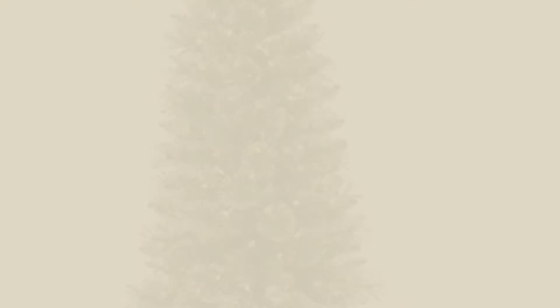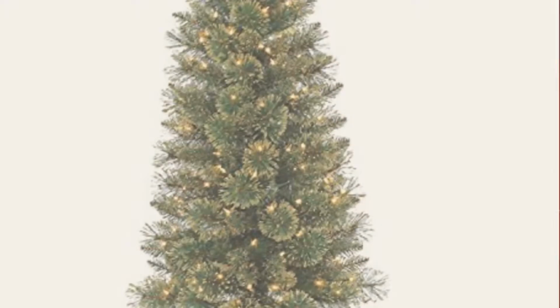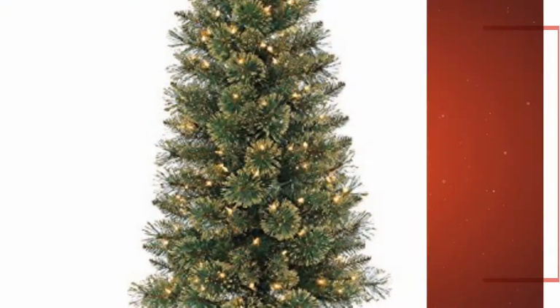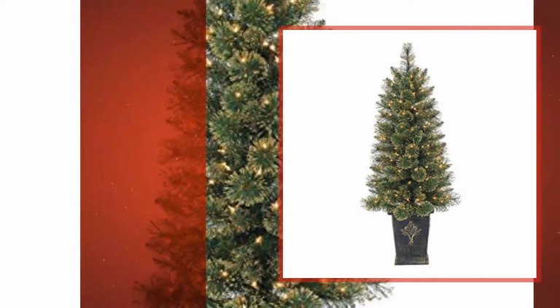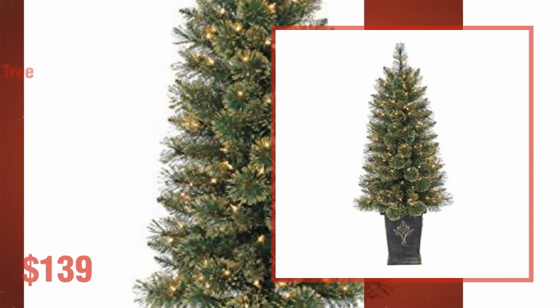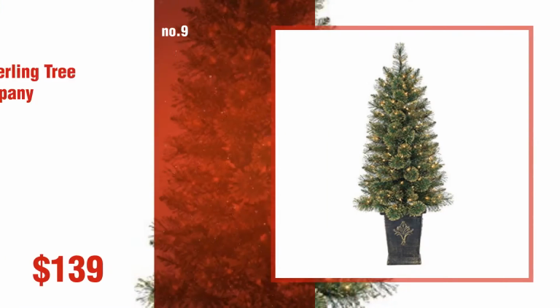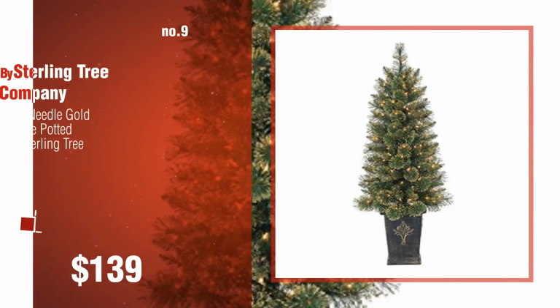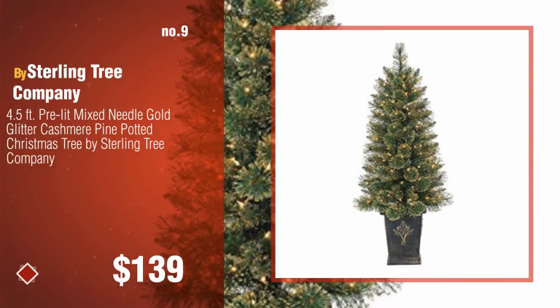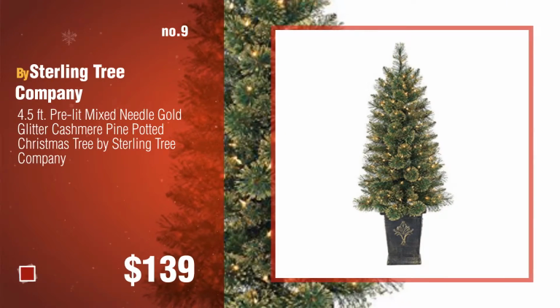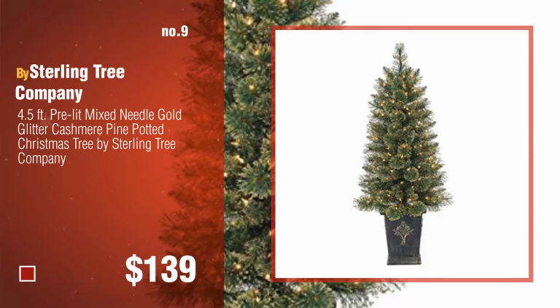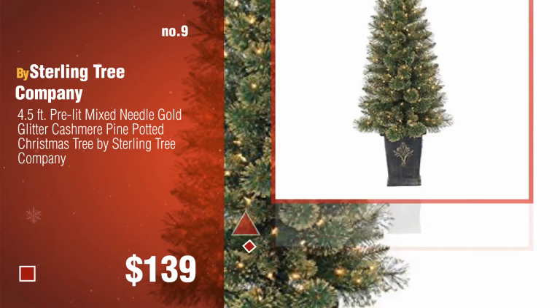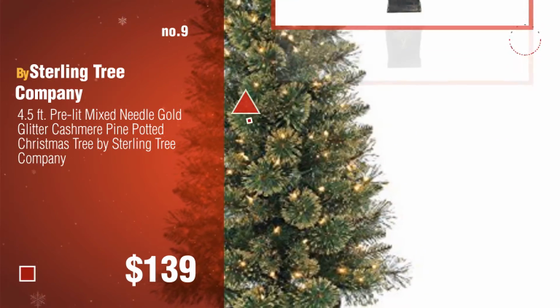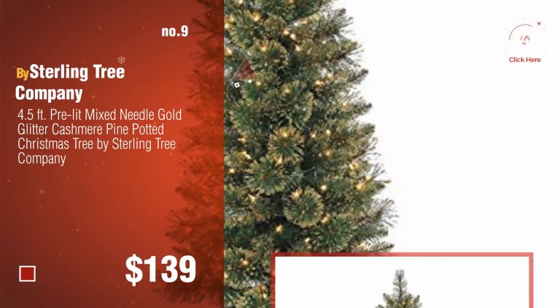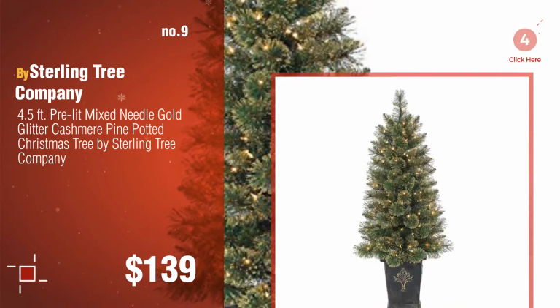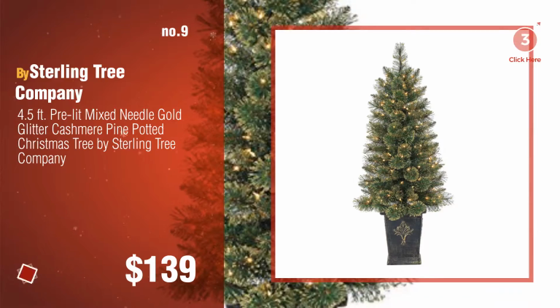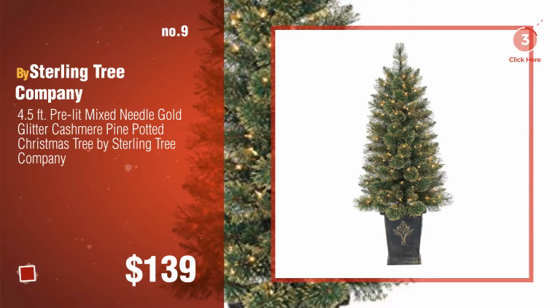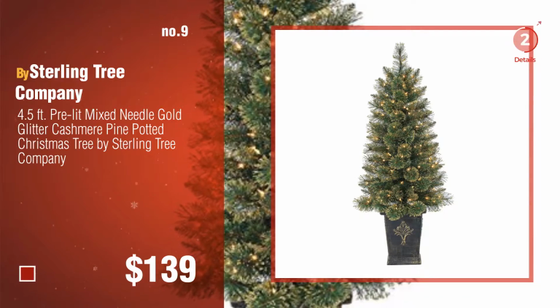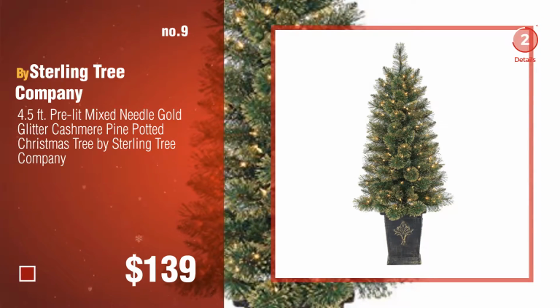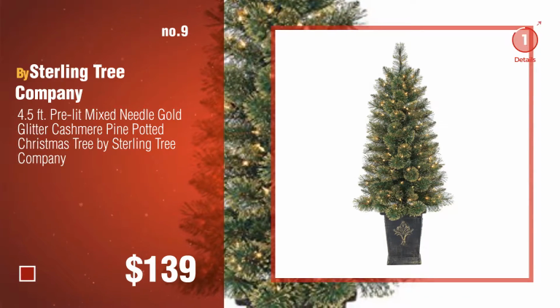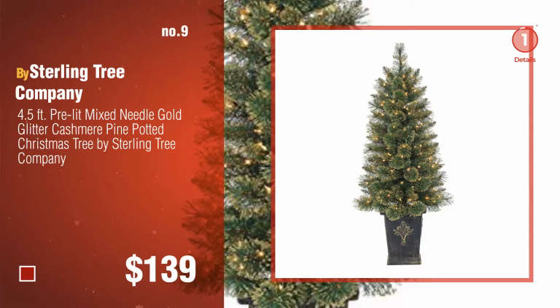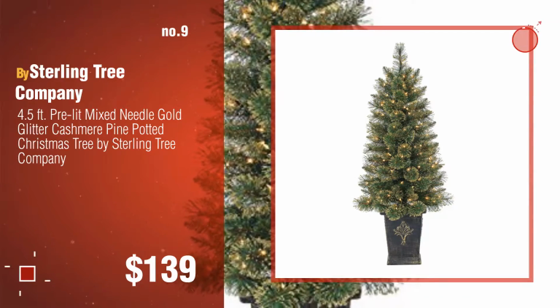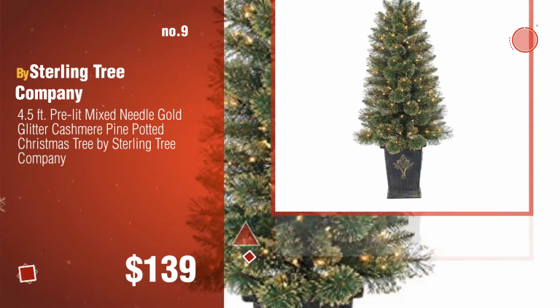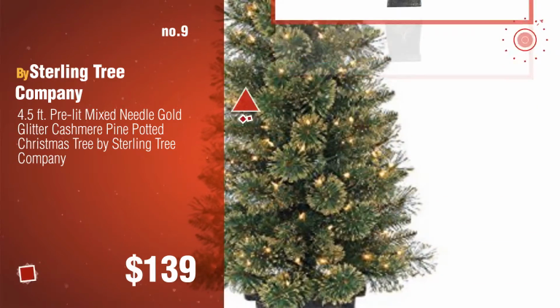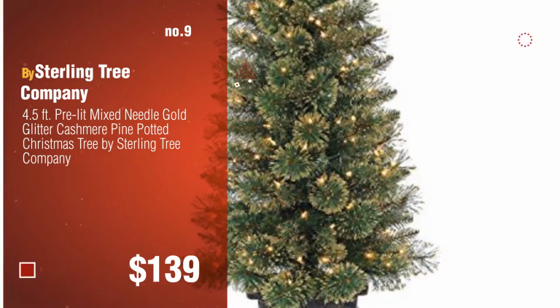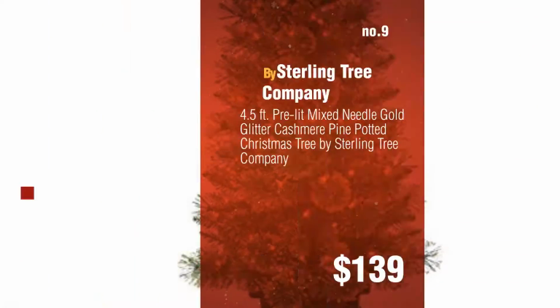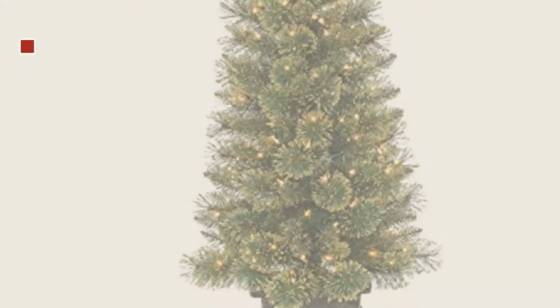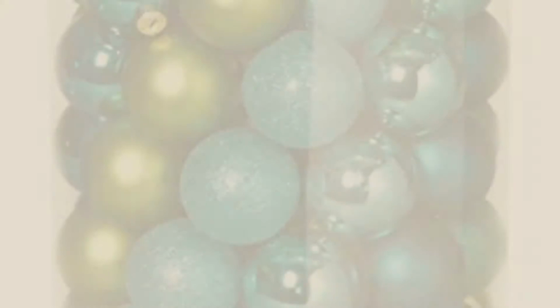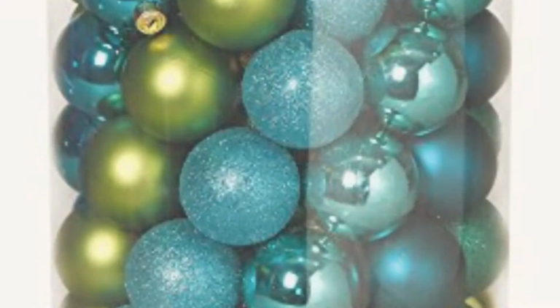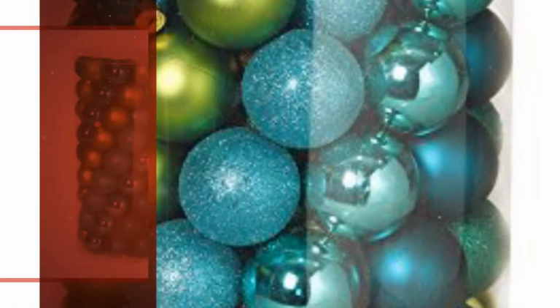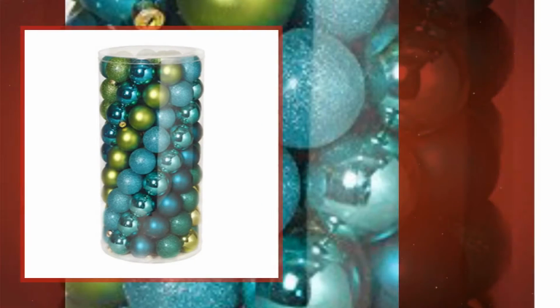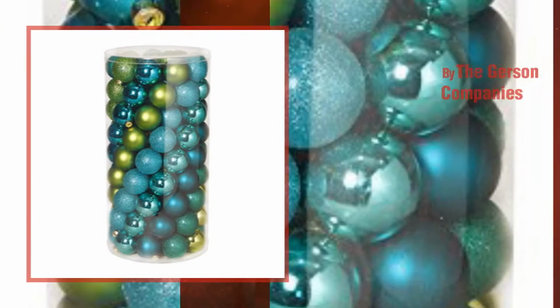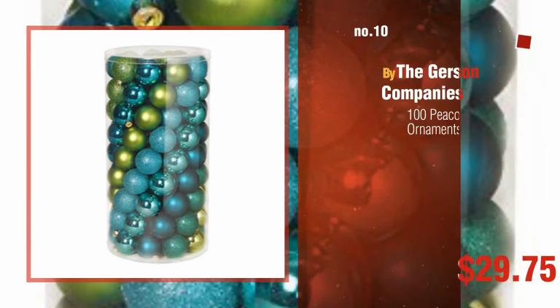Number nine — discover more Gerson Christmas tree ideas and items to explore; click the description below. Number ten by the Gerson Companies.